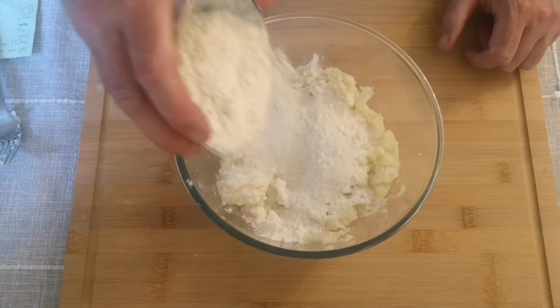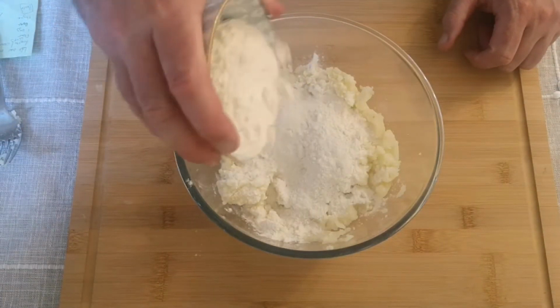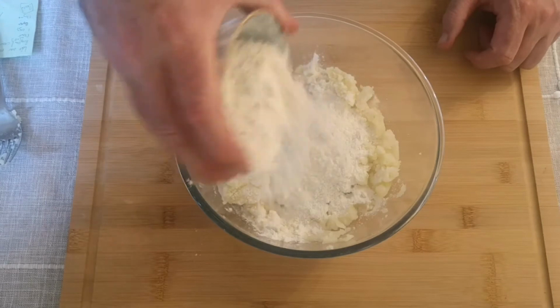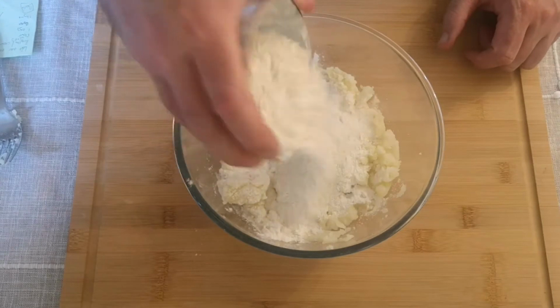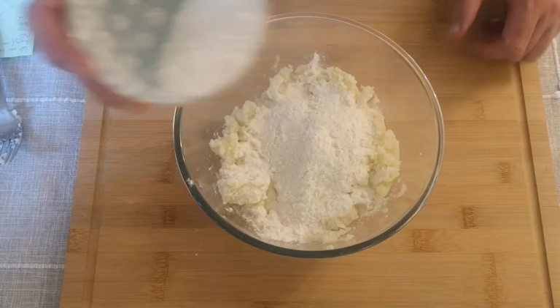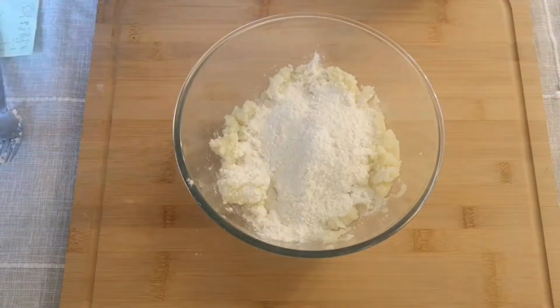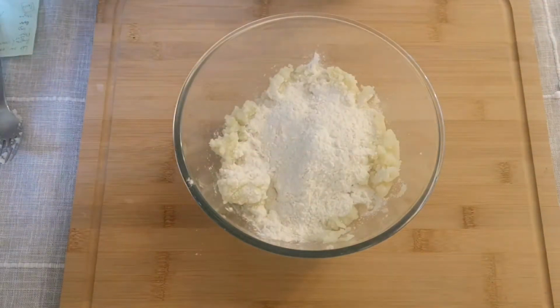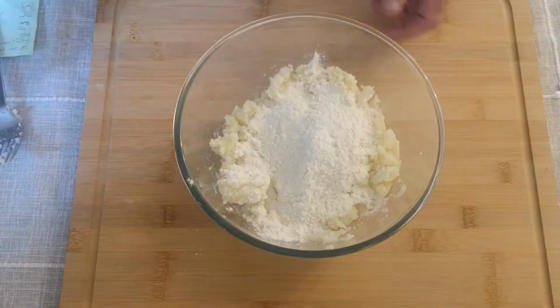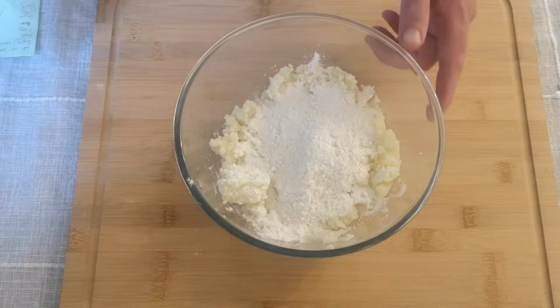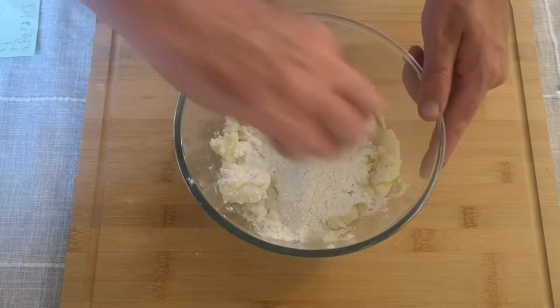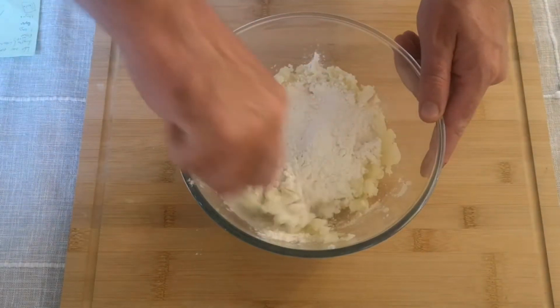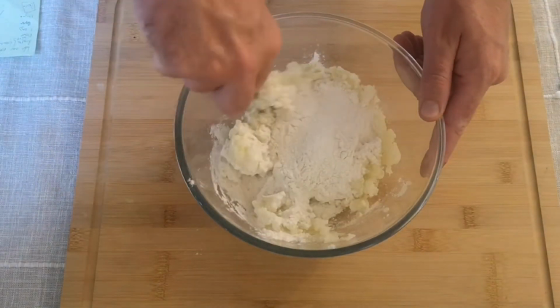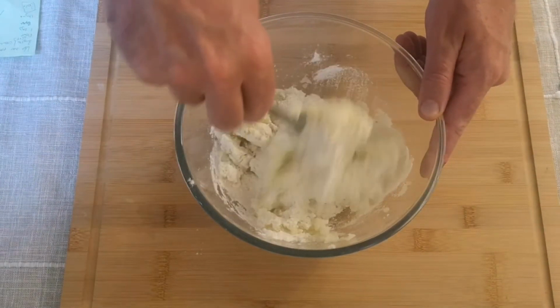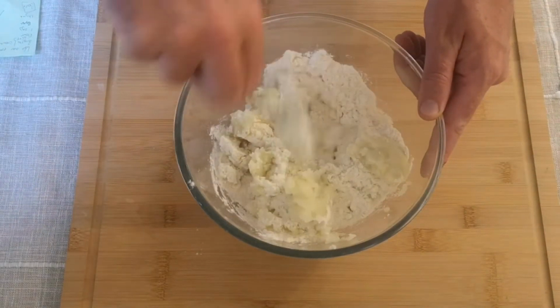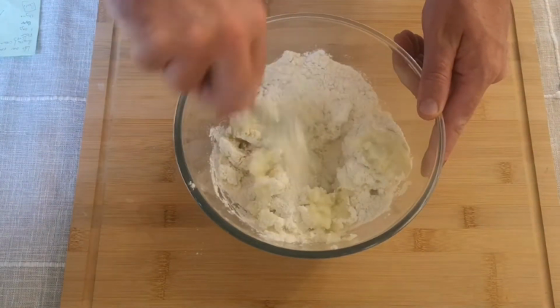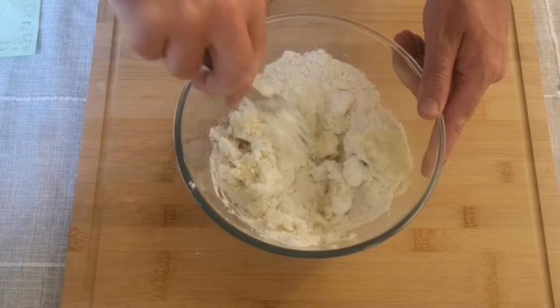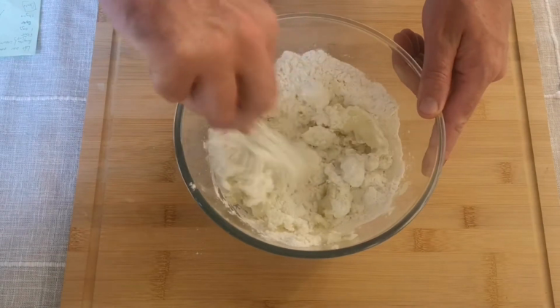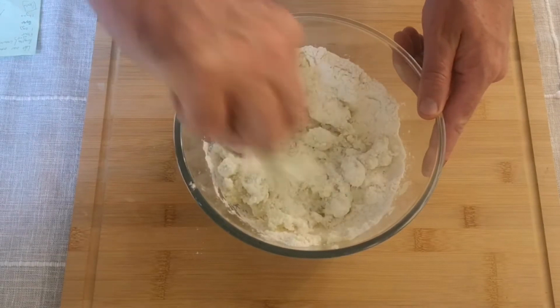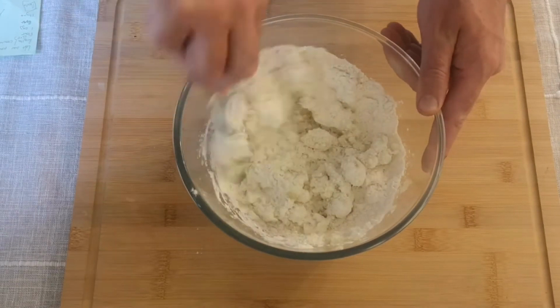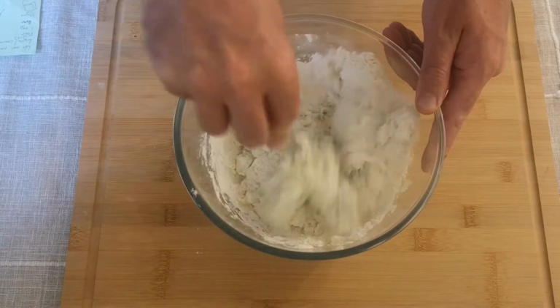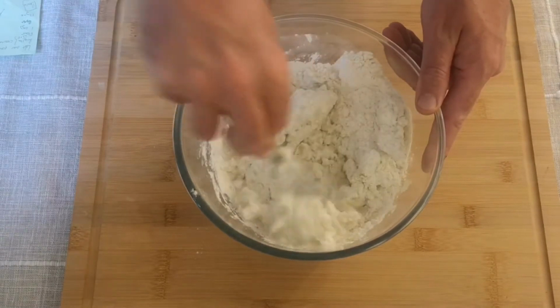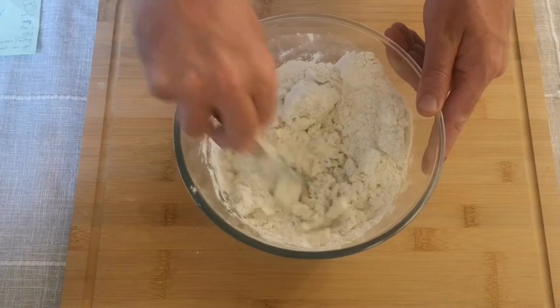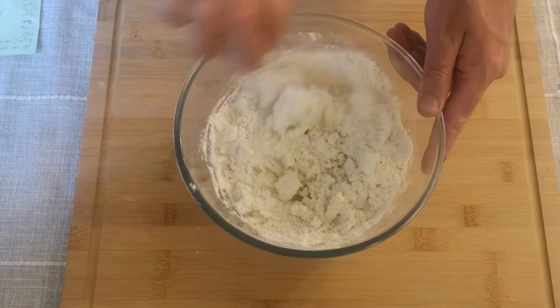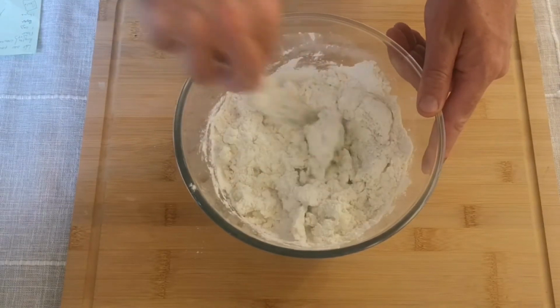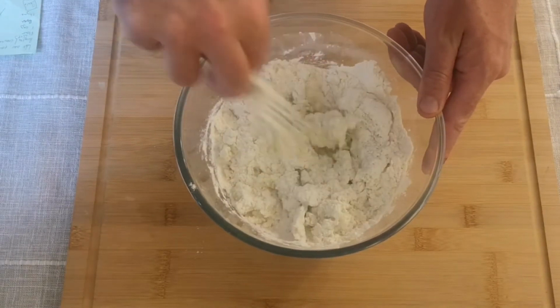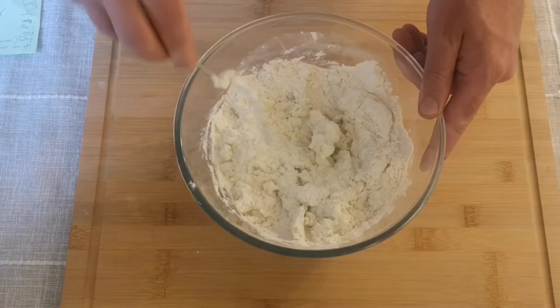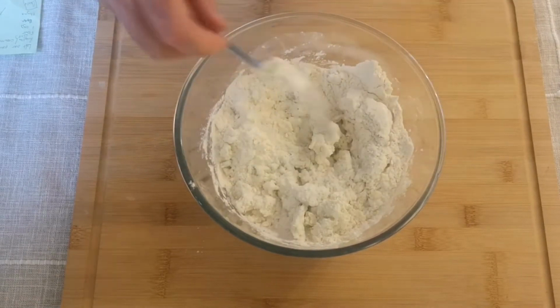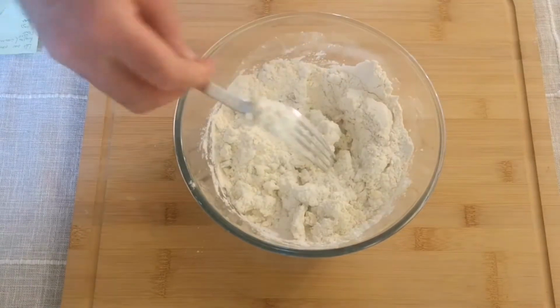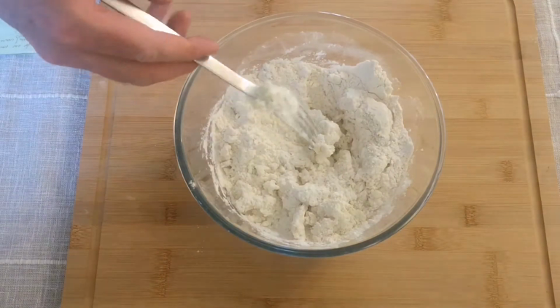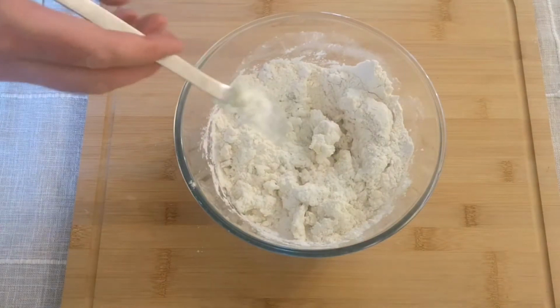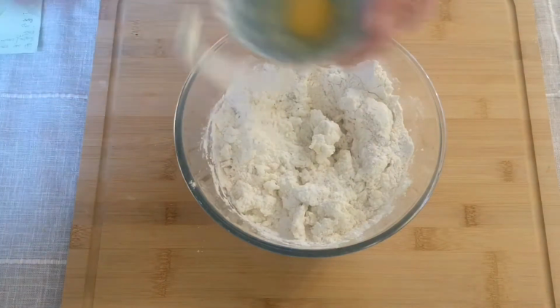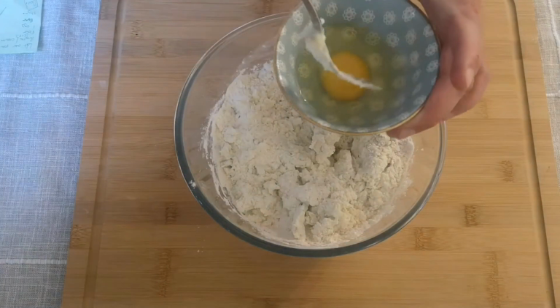Once you've mashed out all of the lumps, add about a cup of flour to your potatoes and give that a good mix until the flour is evenly dispersed and there are no lumps. I'm using slightly less than 1 to 1 here — slightly less flour than potatoes — but you don't have to be exact.